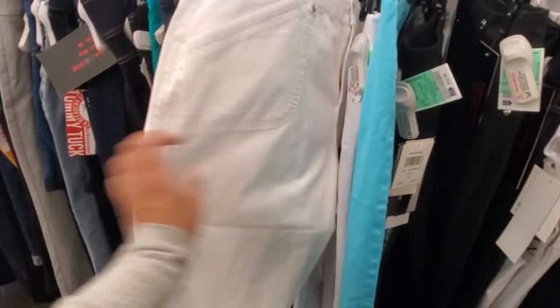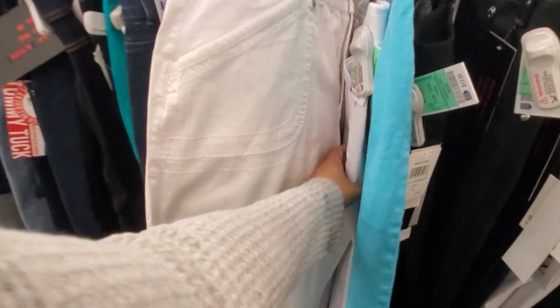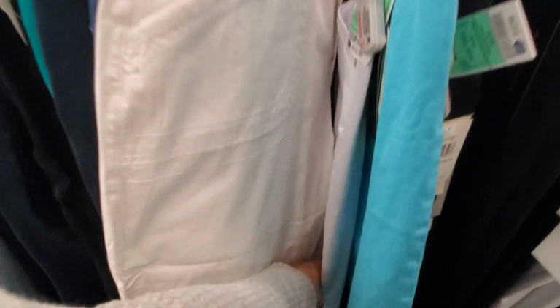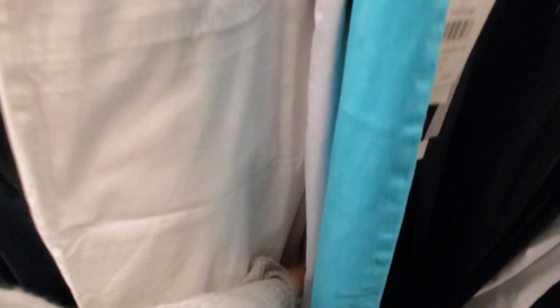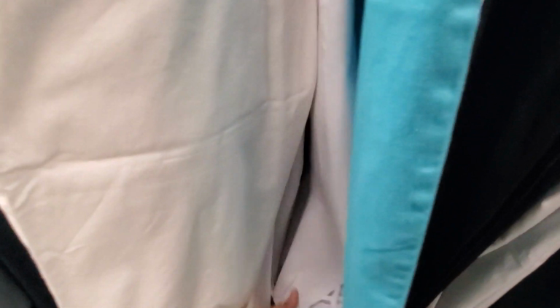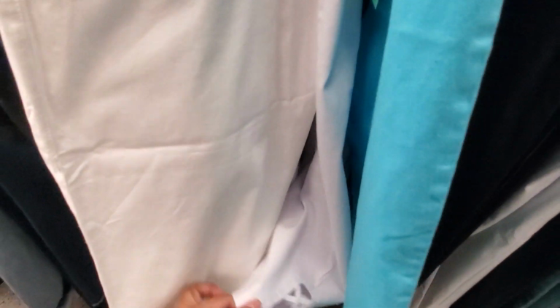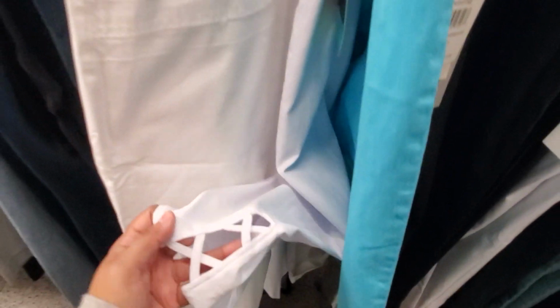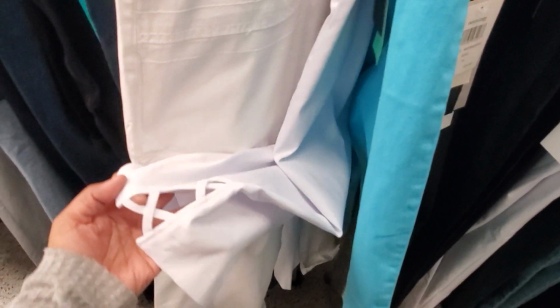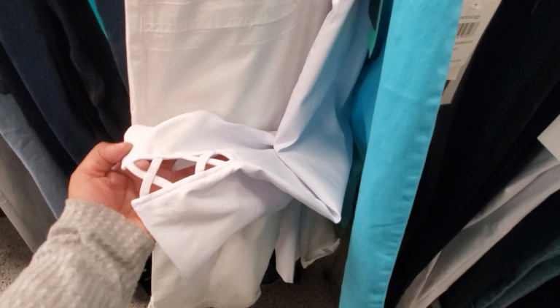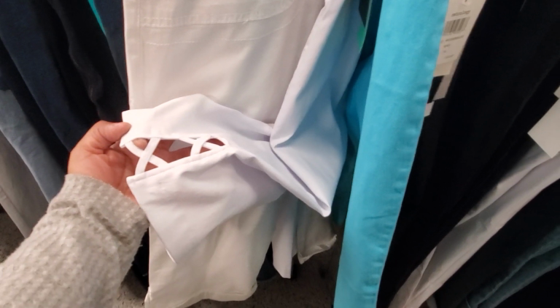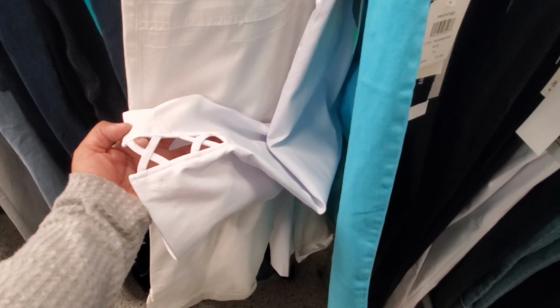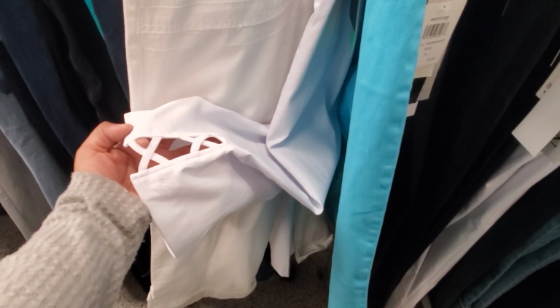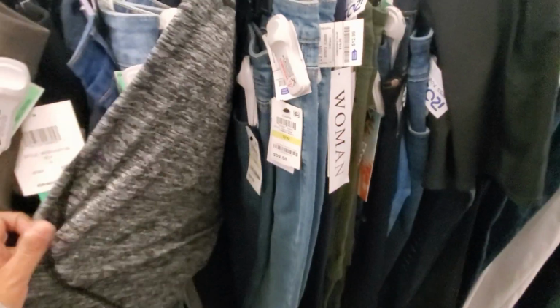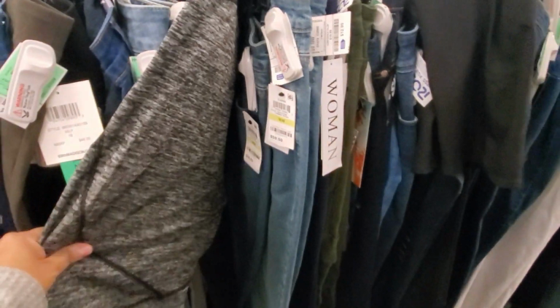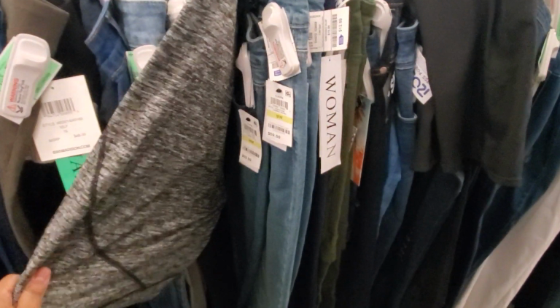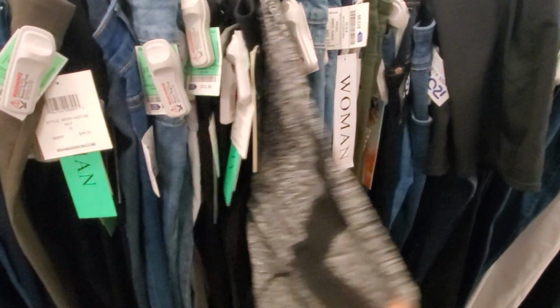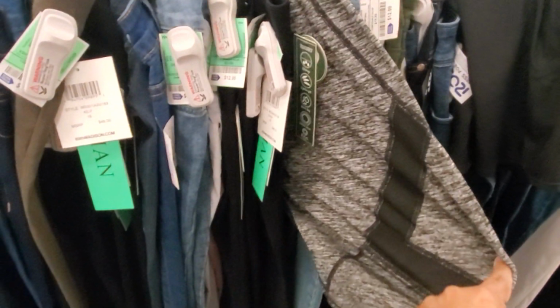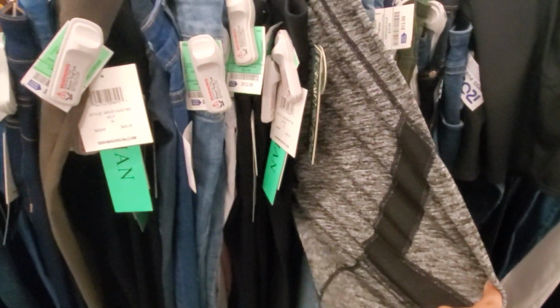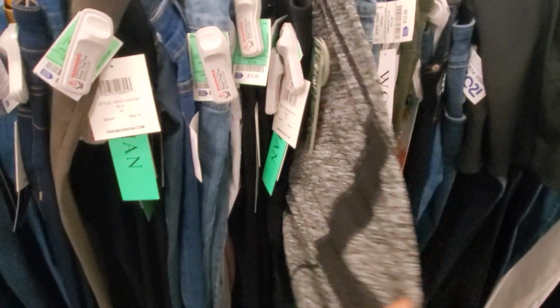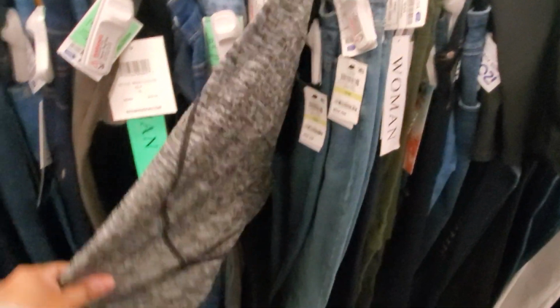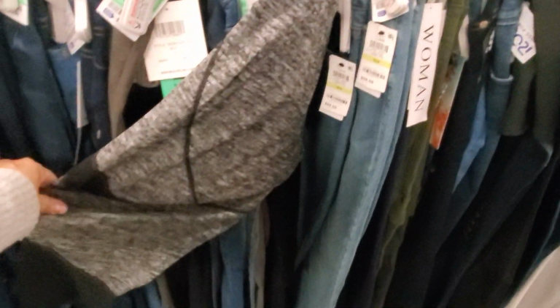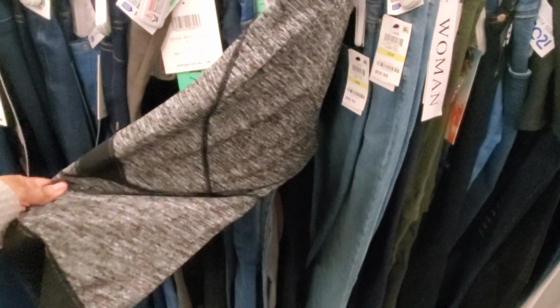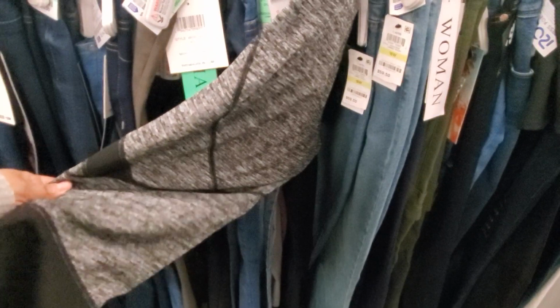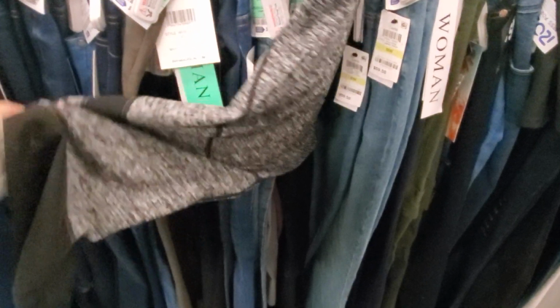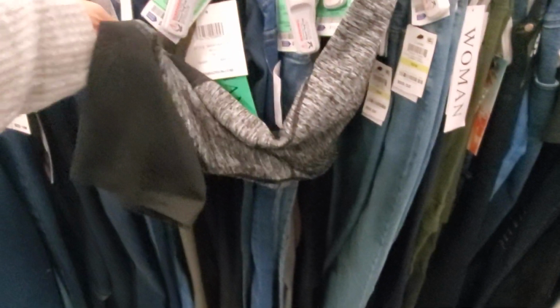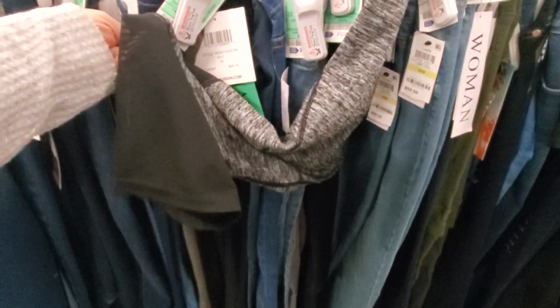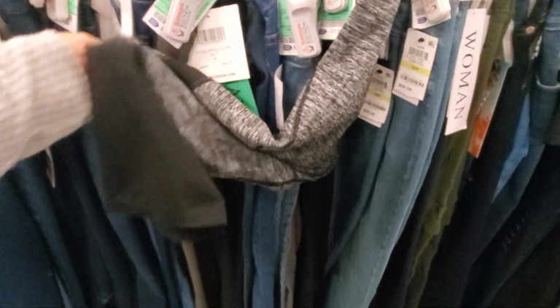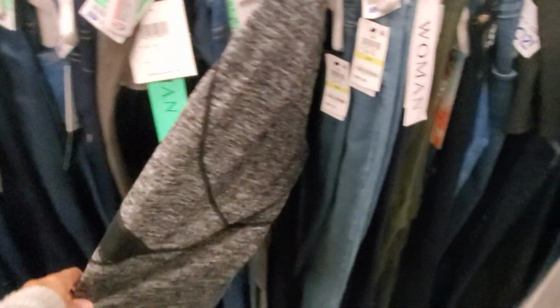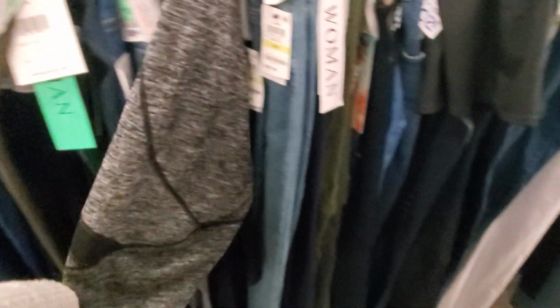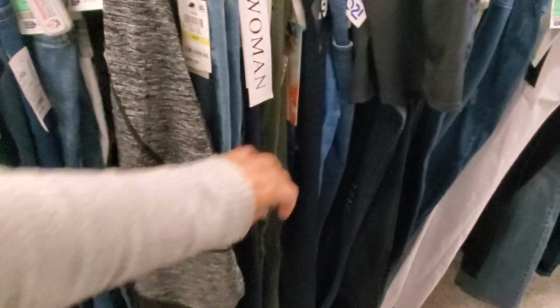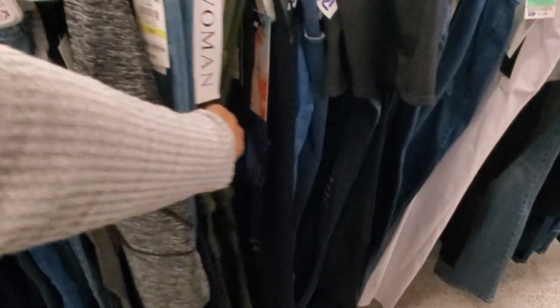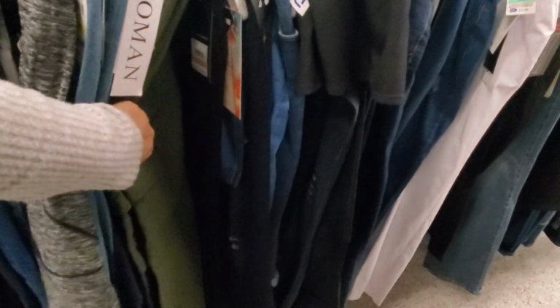Oh, look at this one — it's going to be a little different at the bottom. Workout leggings, only eight dollars with a little mesh at the bottom.